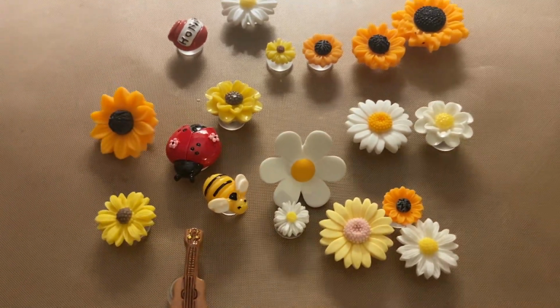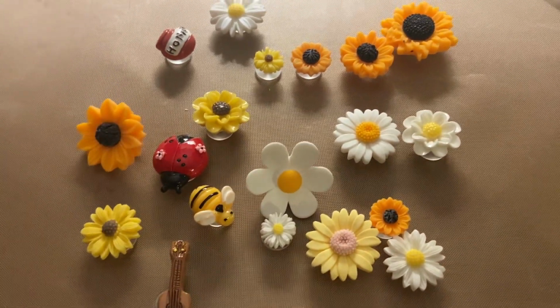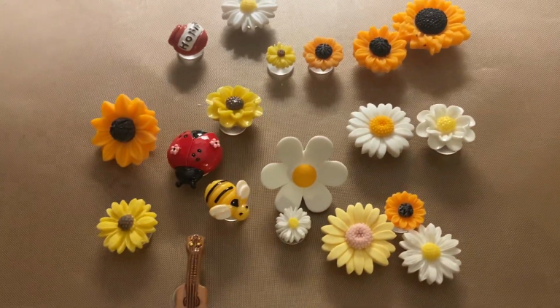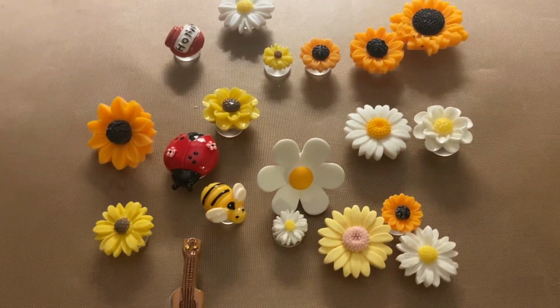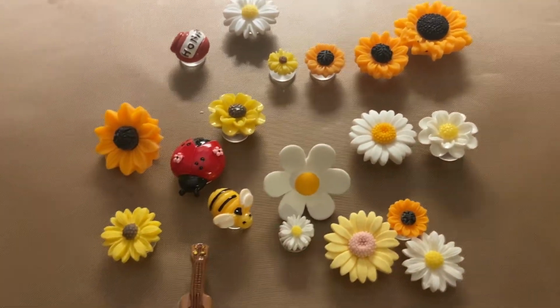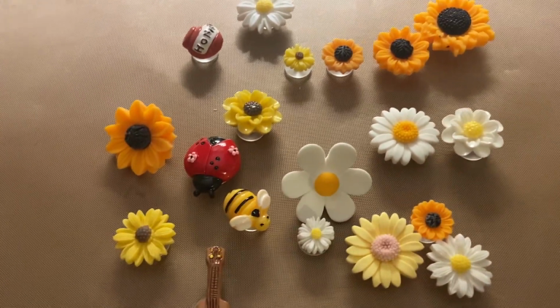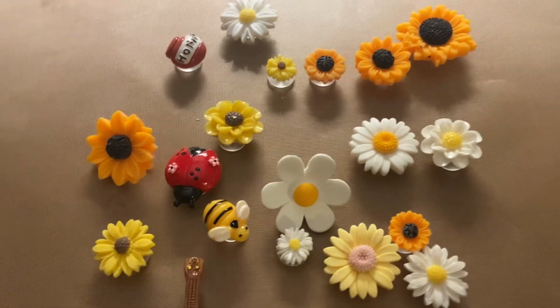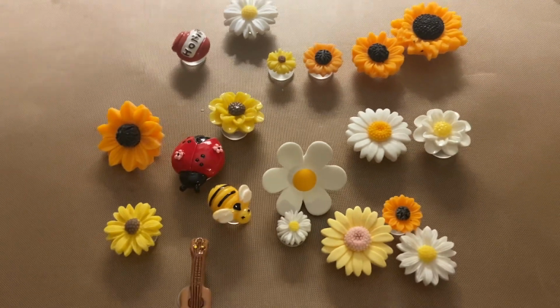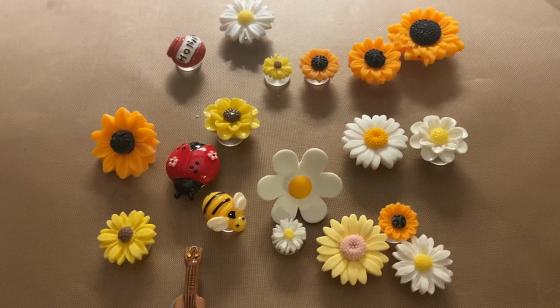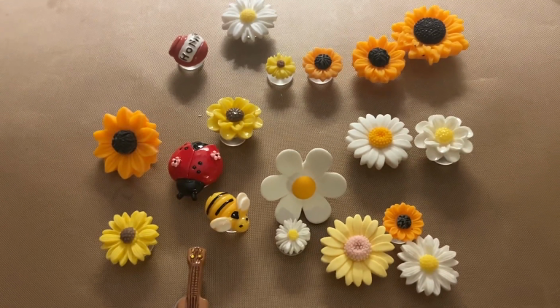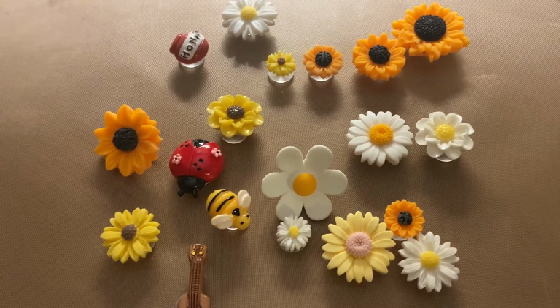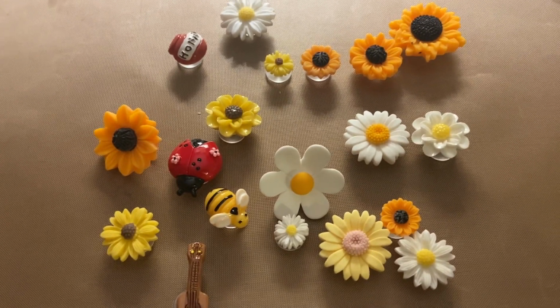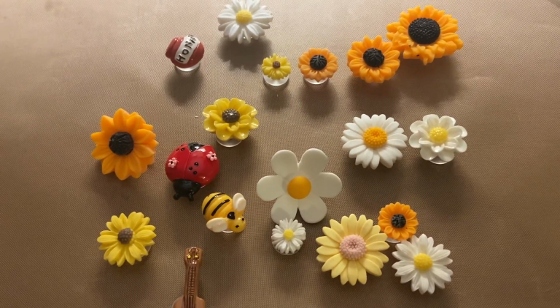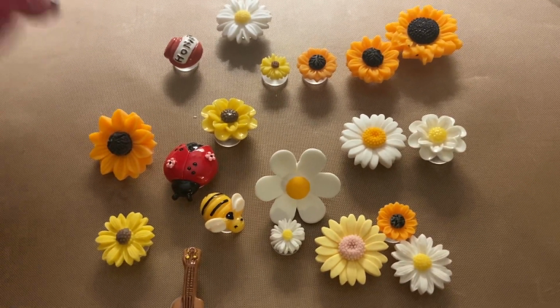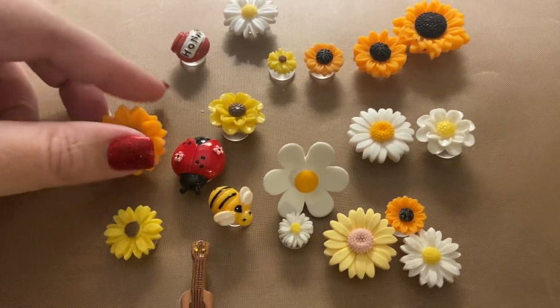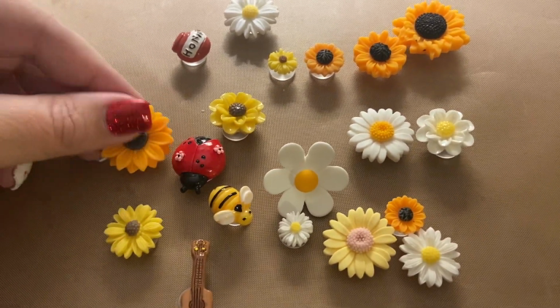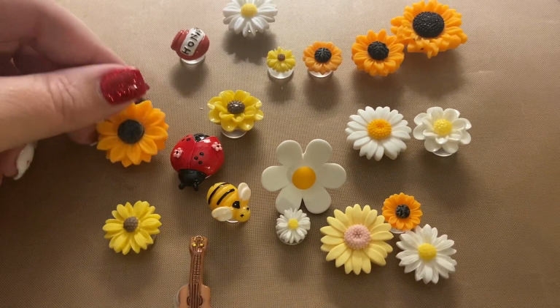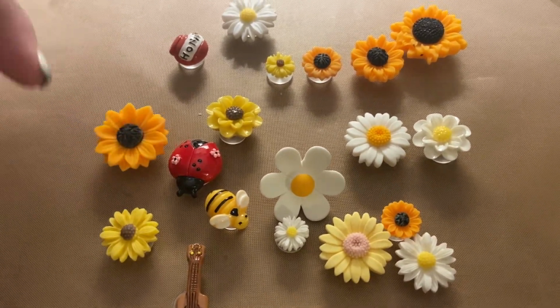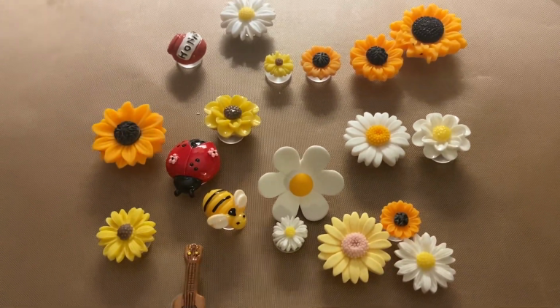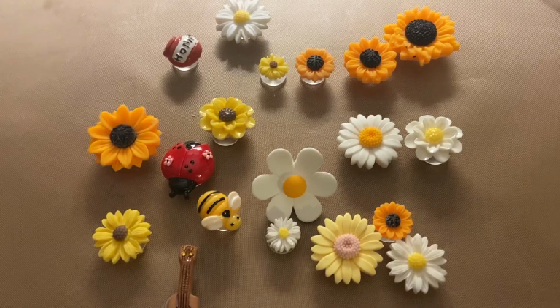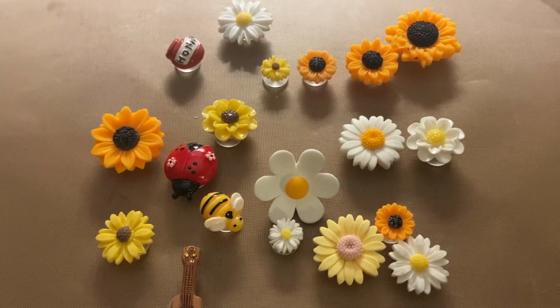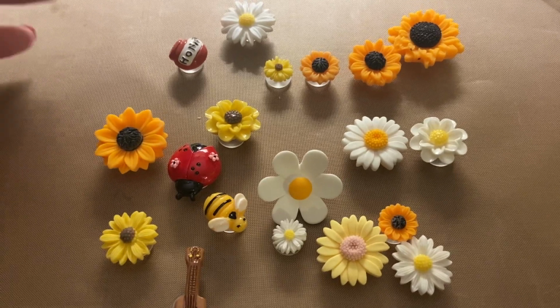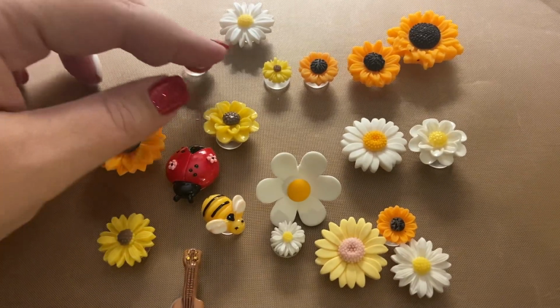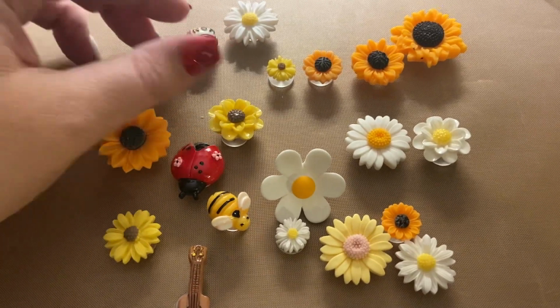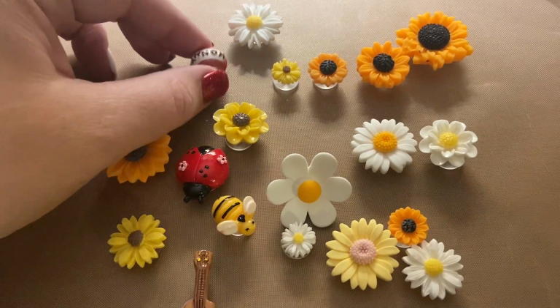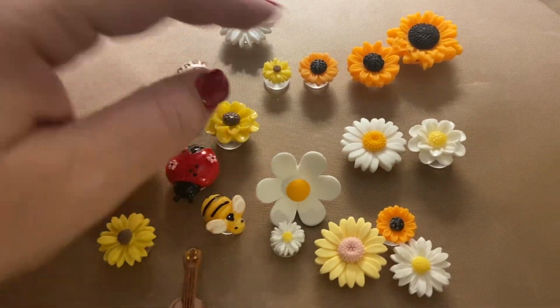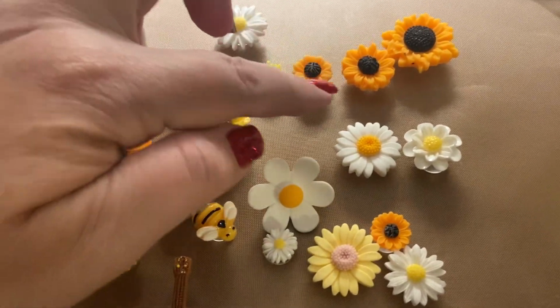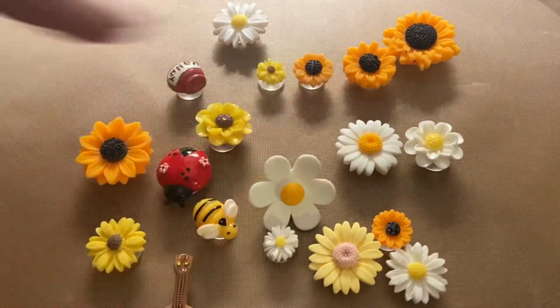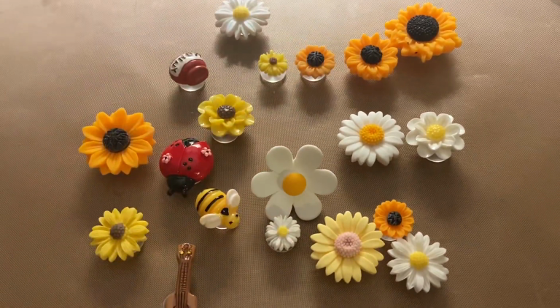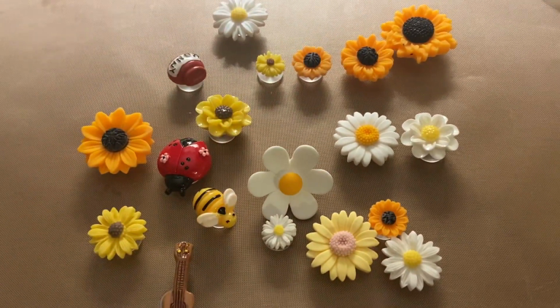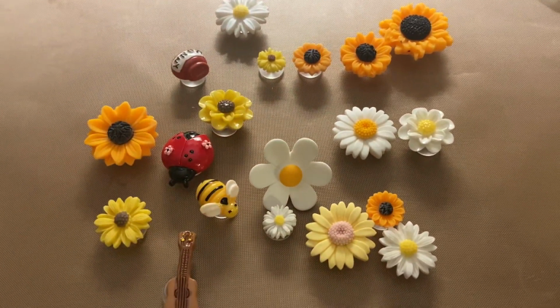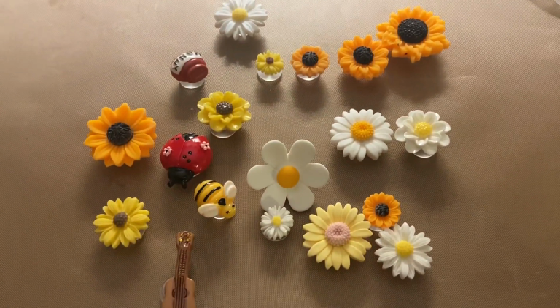My kids love wearing crocs, so I always try to get them a variety of different kinds of croc charms. The colors are really nice and I really like all the different flowers. Thank you for watching.